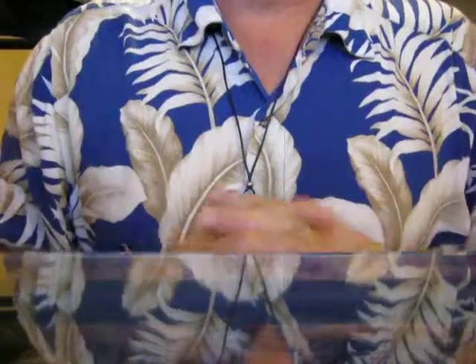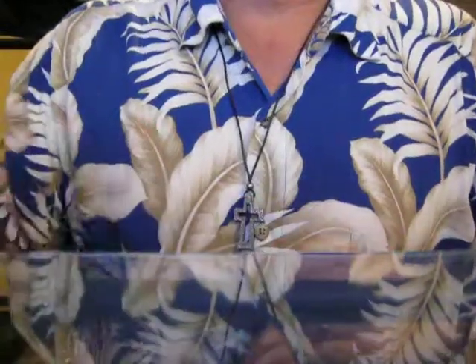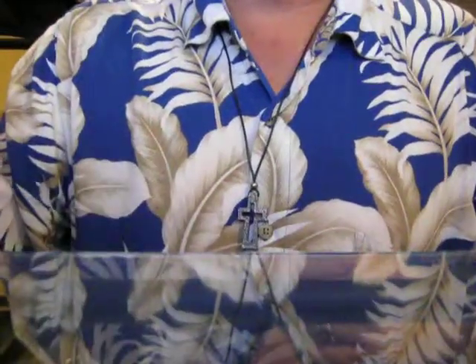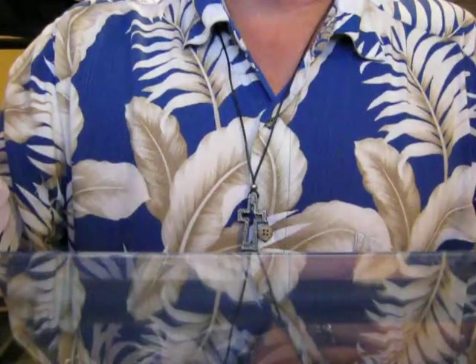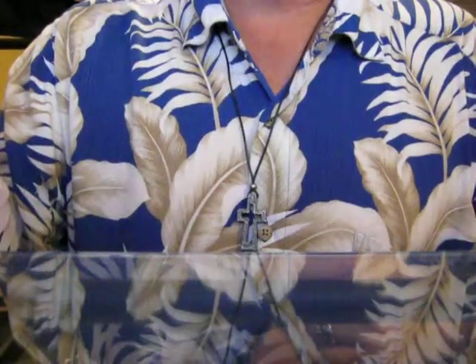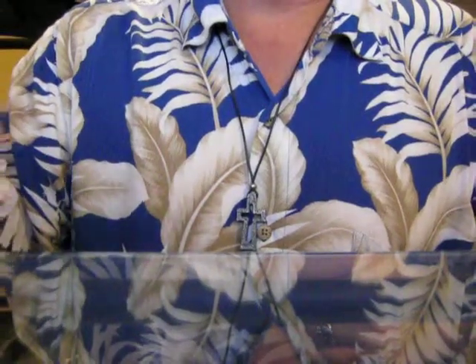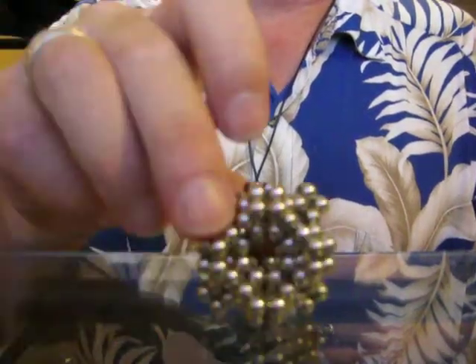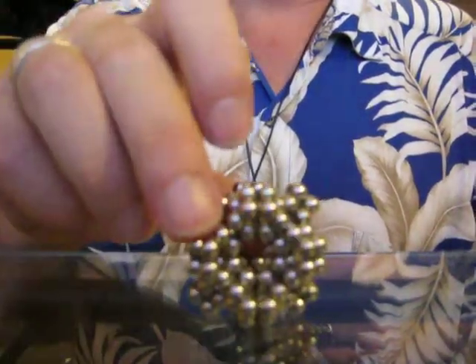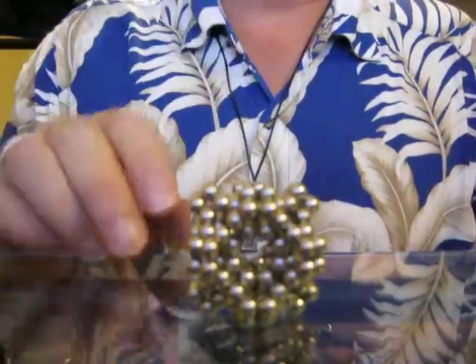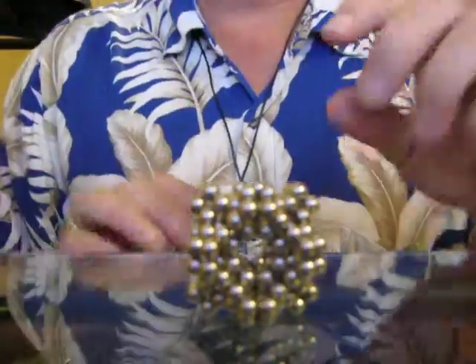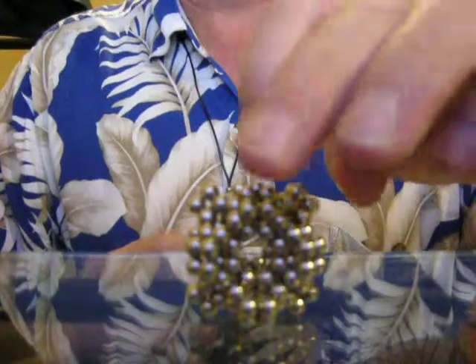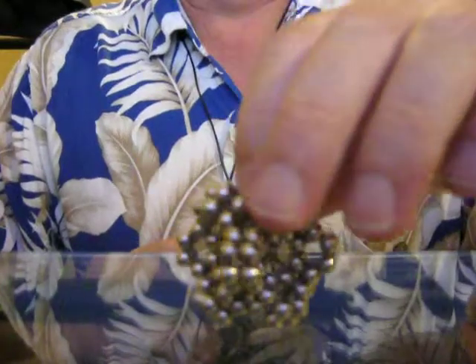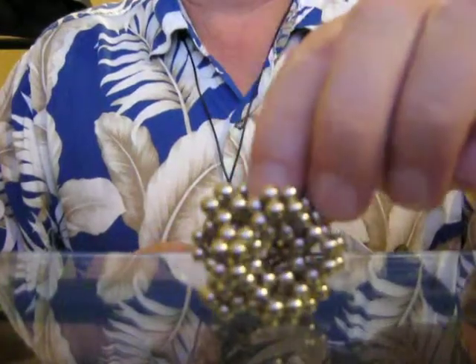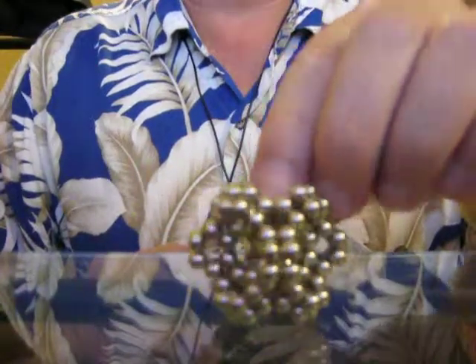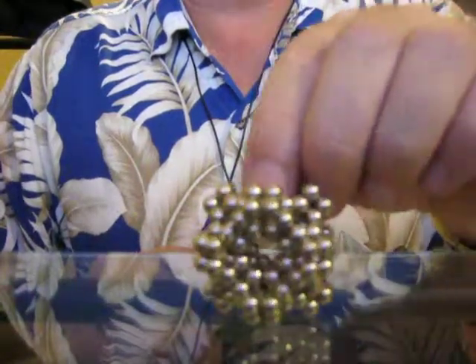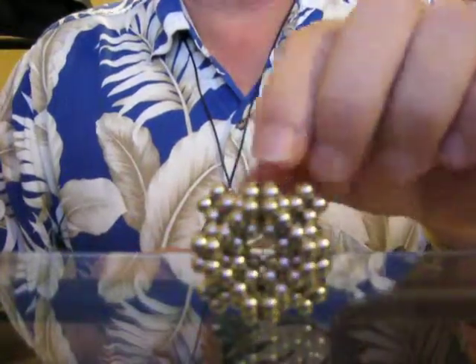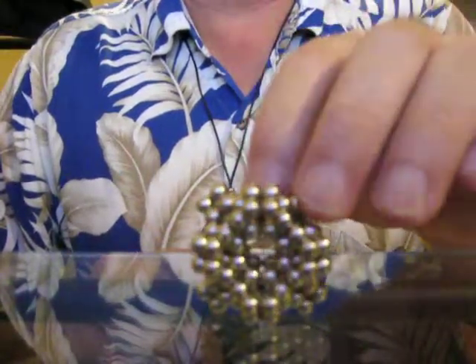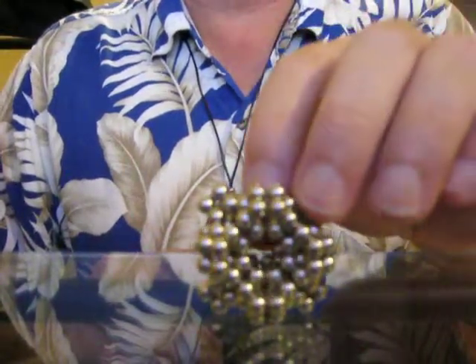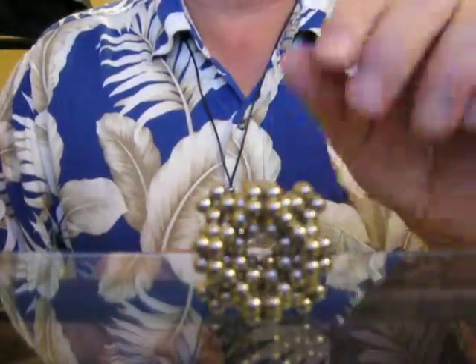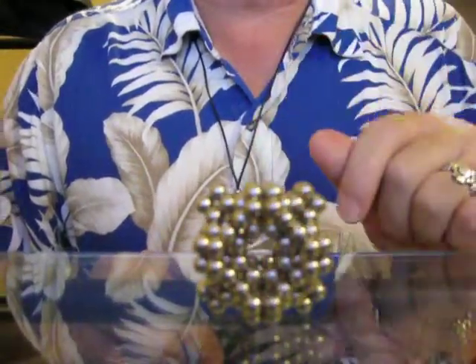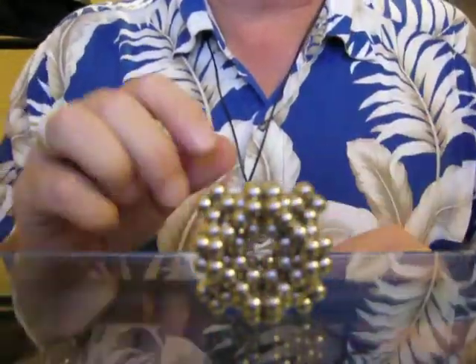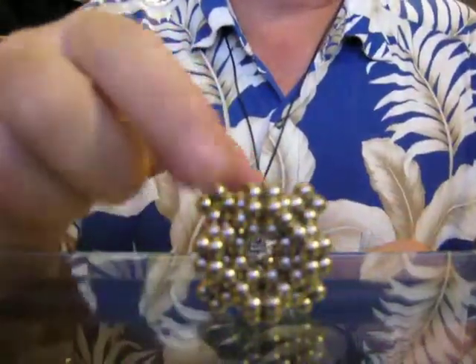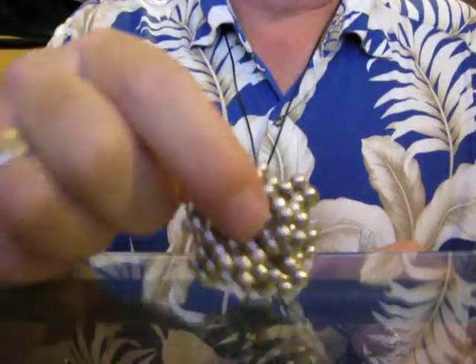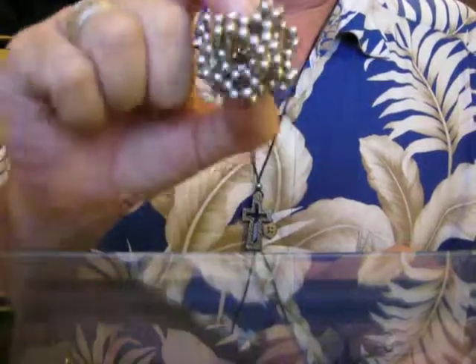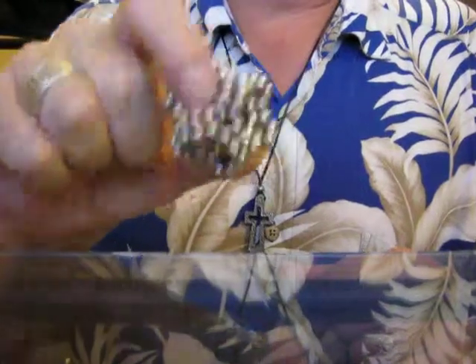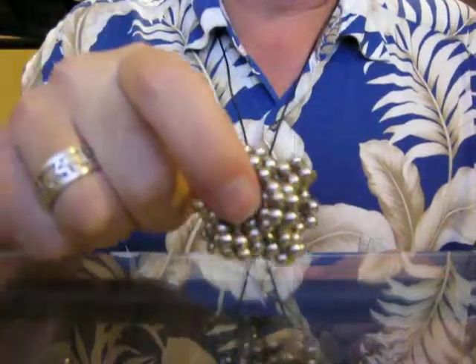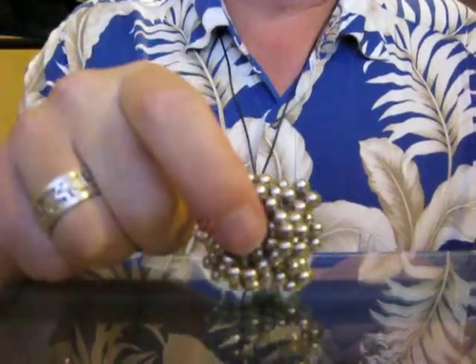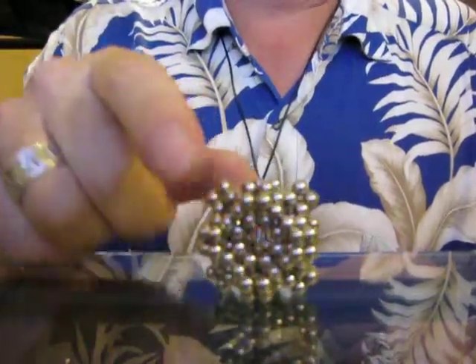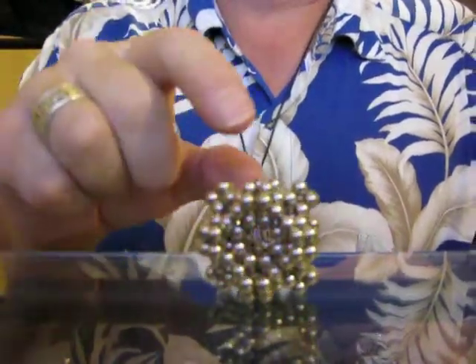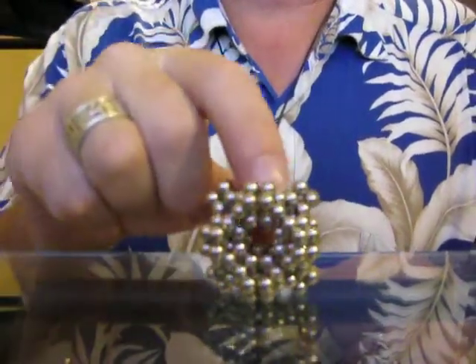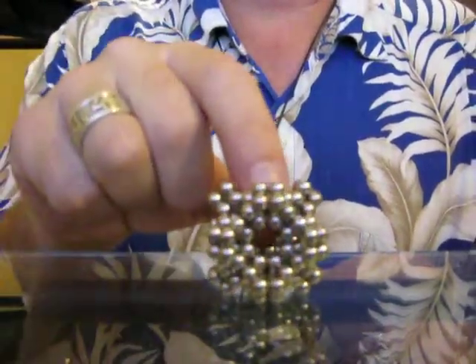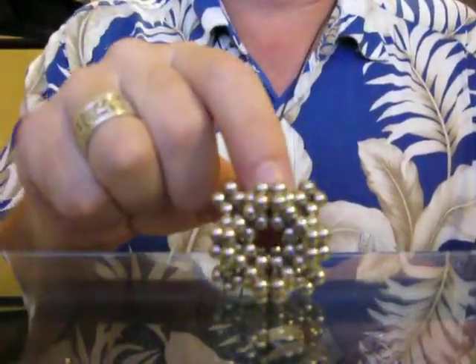Today we're going to make a buckyball set that looks pretty much like this. It takes exactly one set of 216 buckyballs to make this, although this actually contains somewhat less than 216, as you will see.